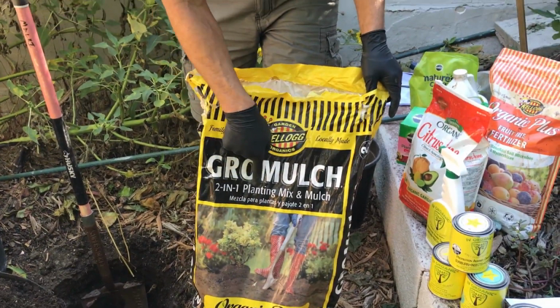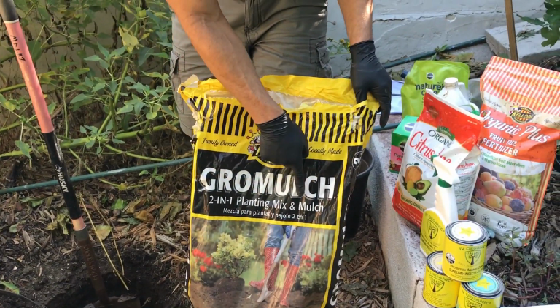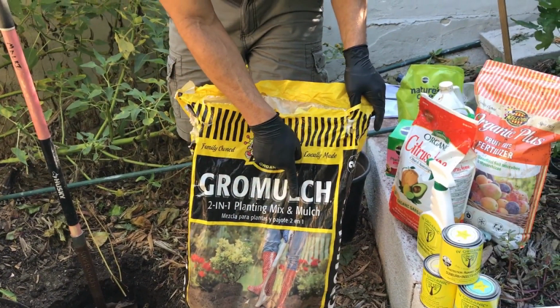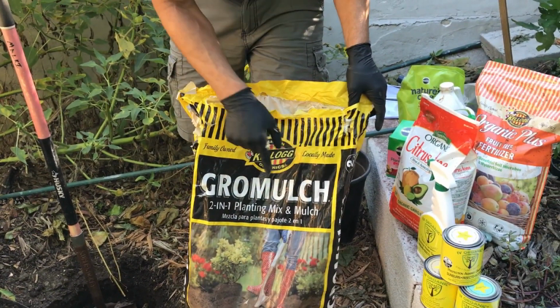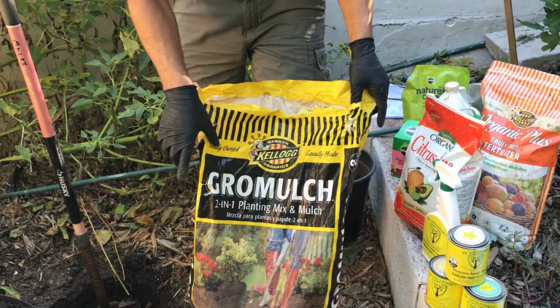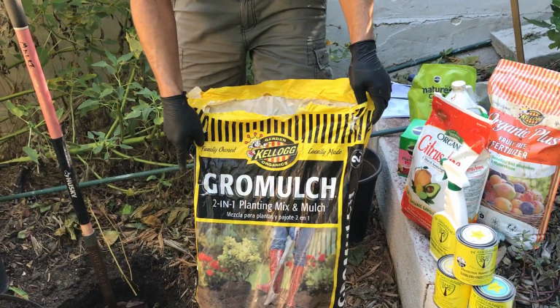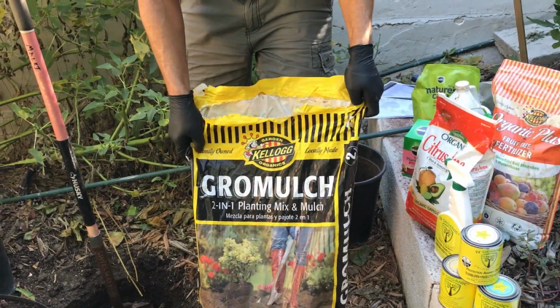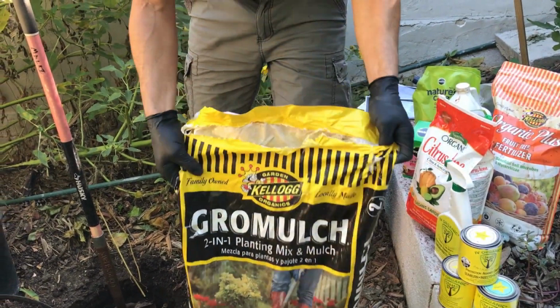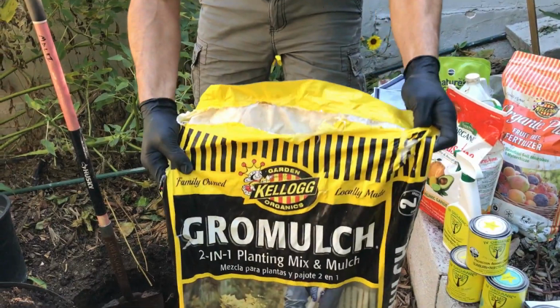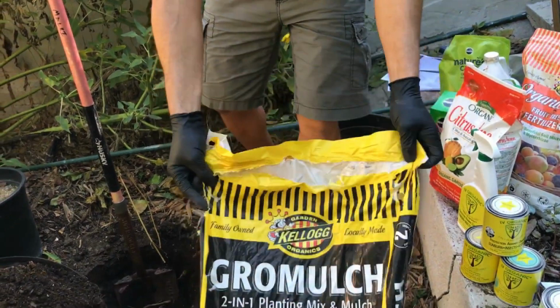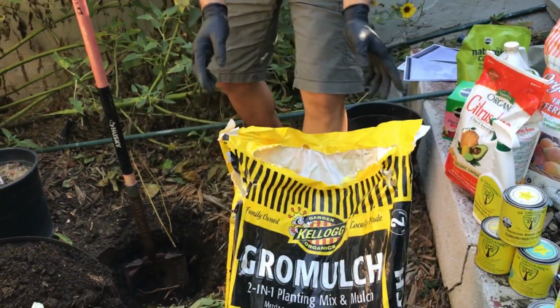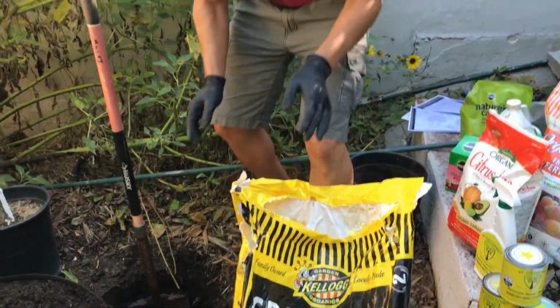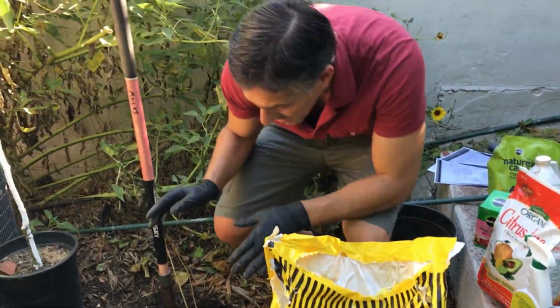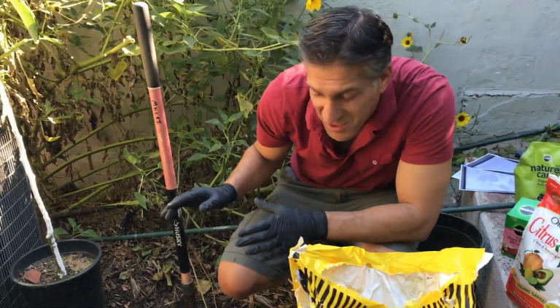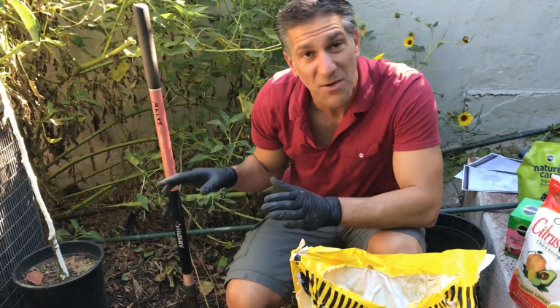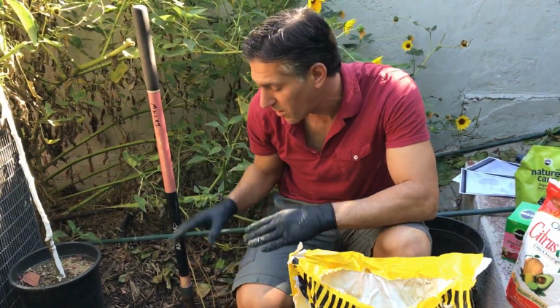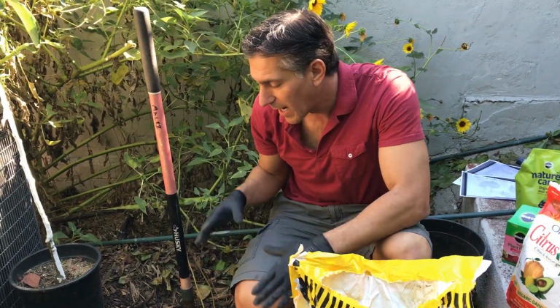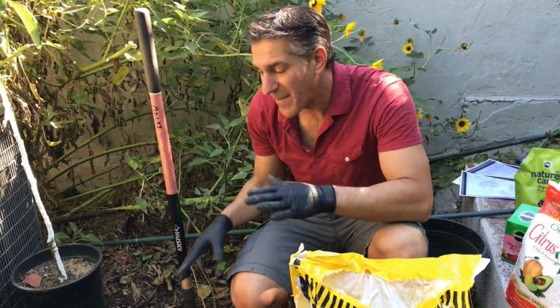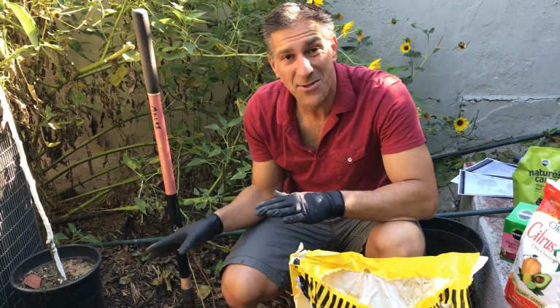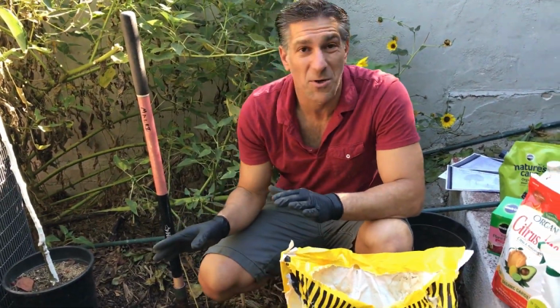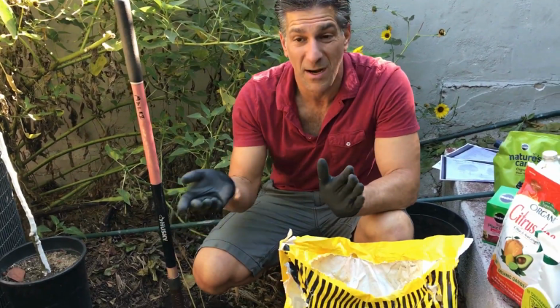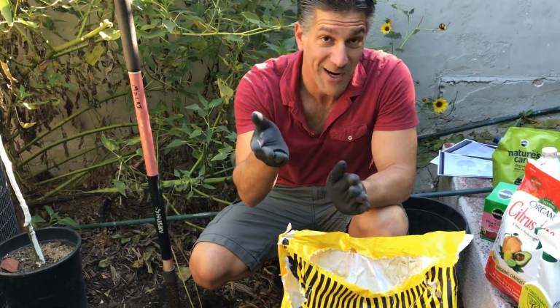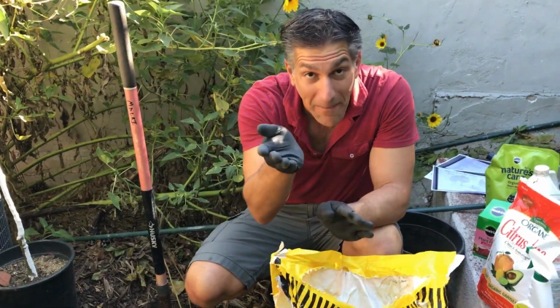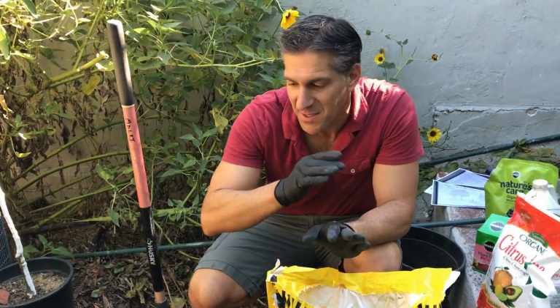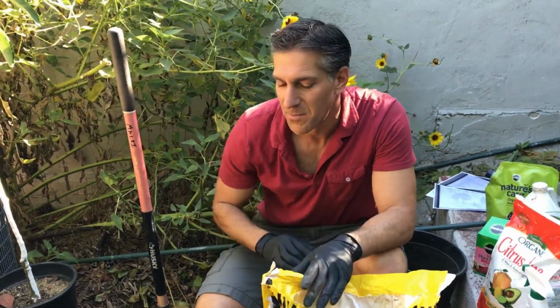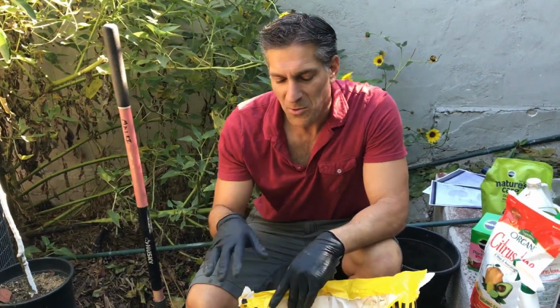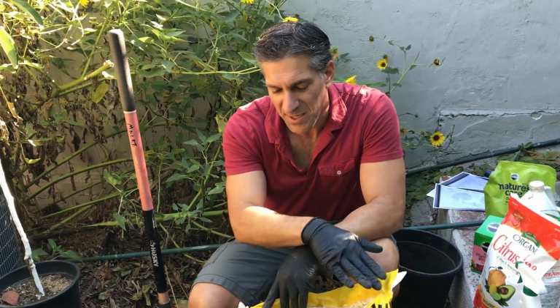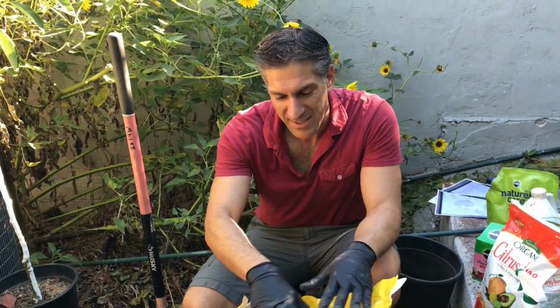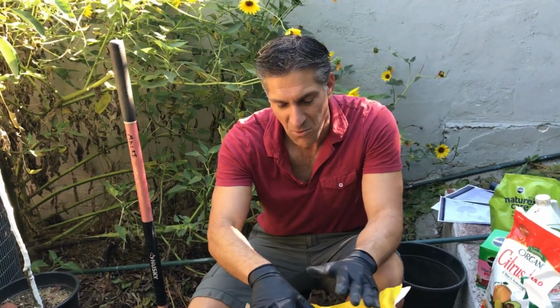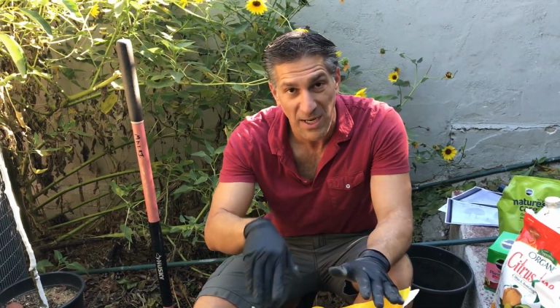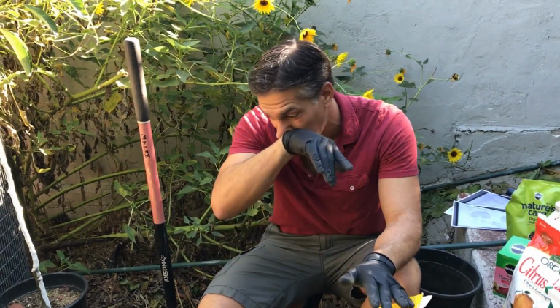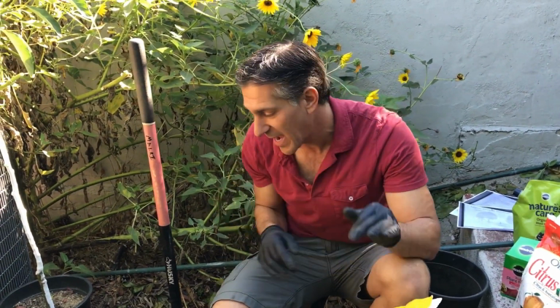It says two-in-one planting and mulch. Another product that they make which works just as good for amending your soil would be a product called Amend, which I believe has some more green print on the bag.